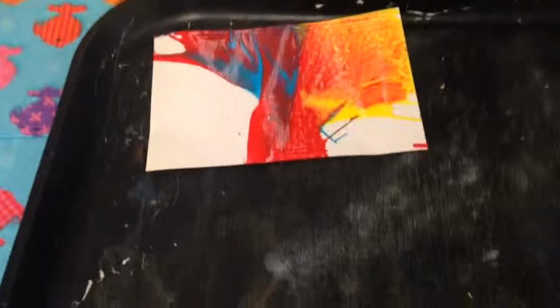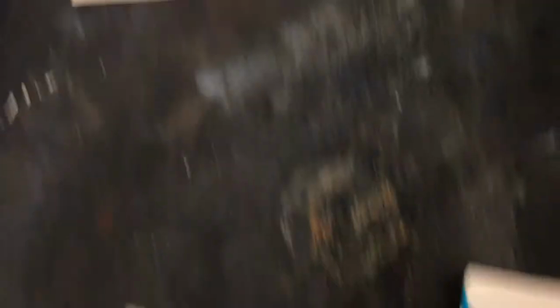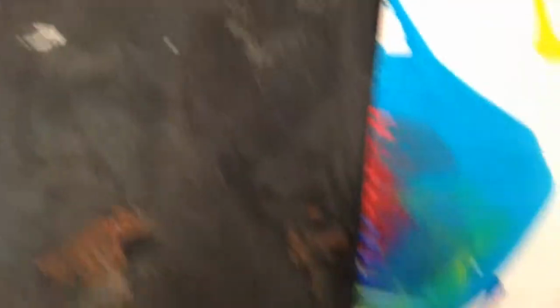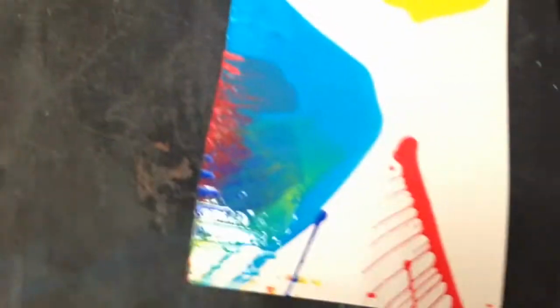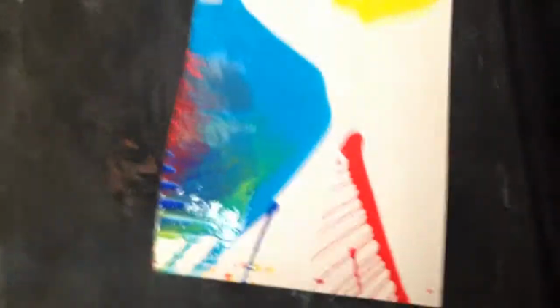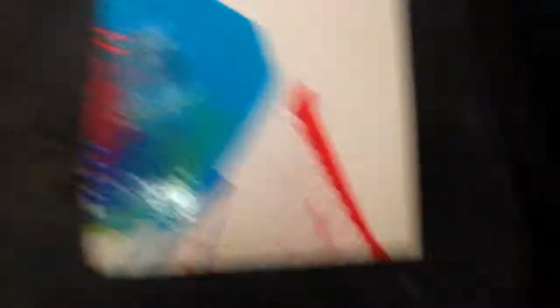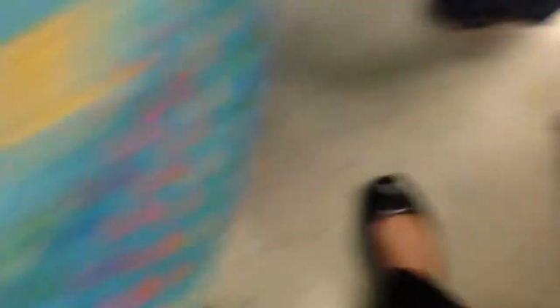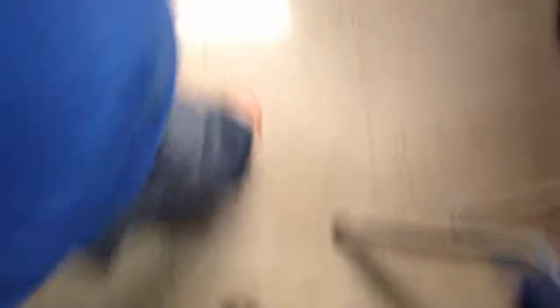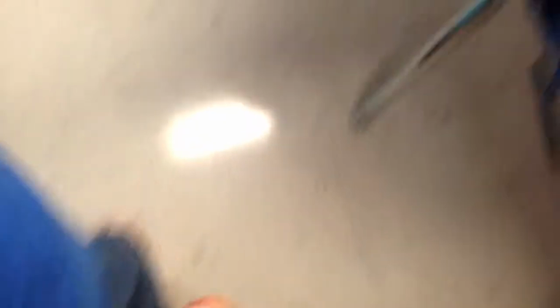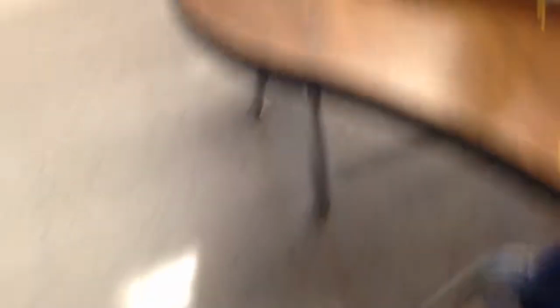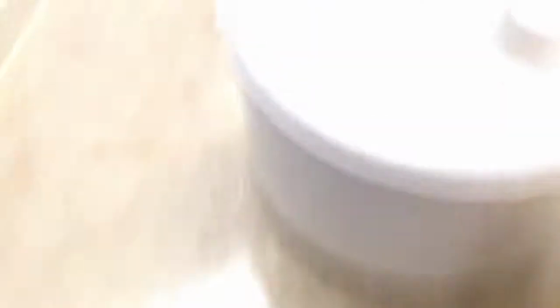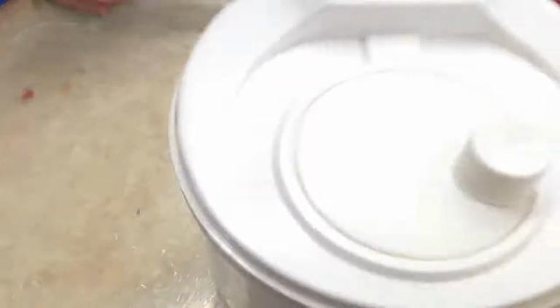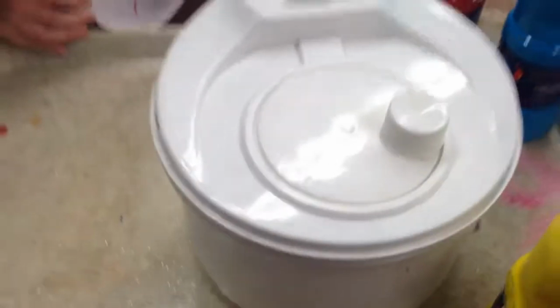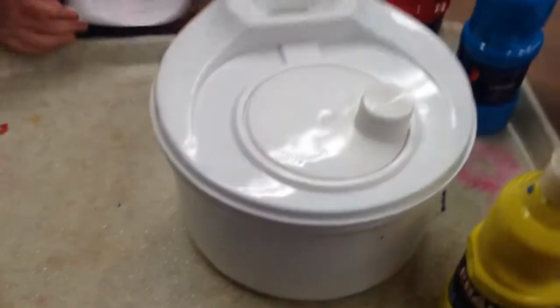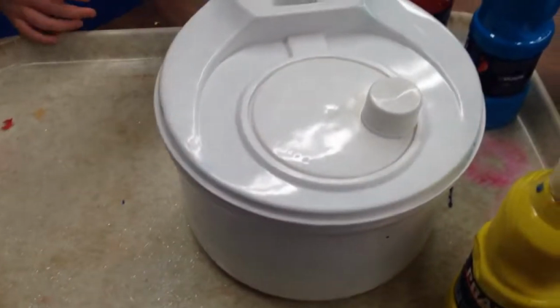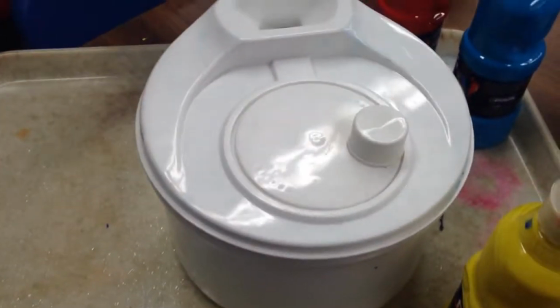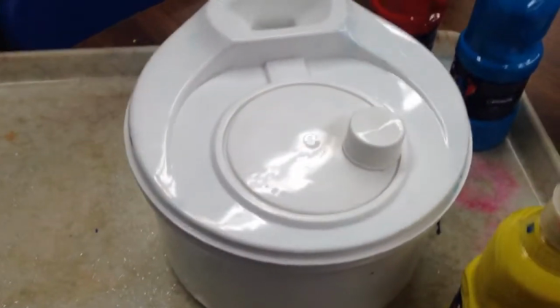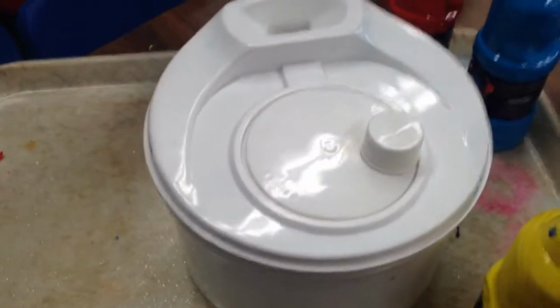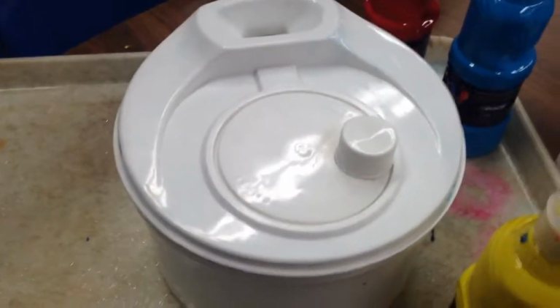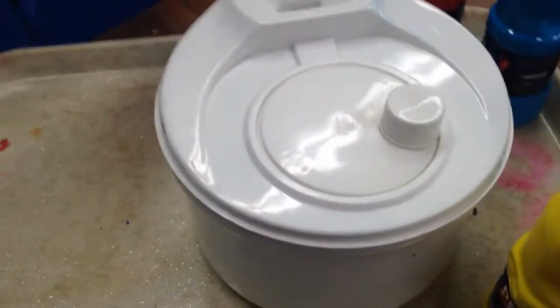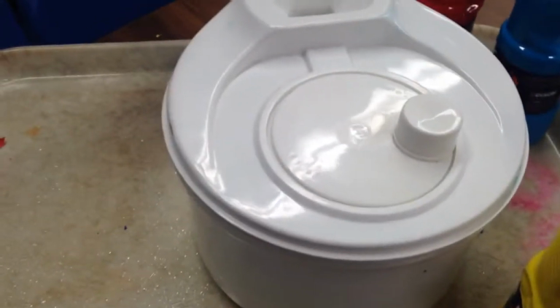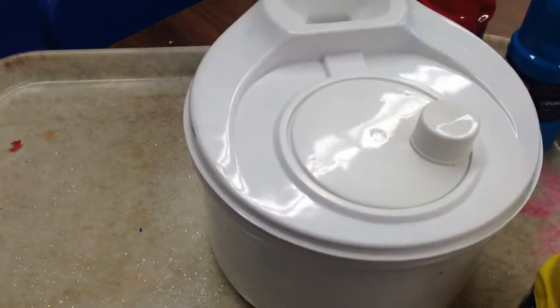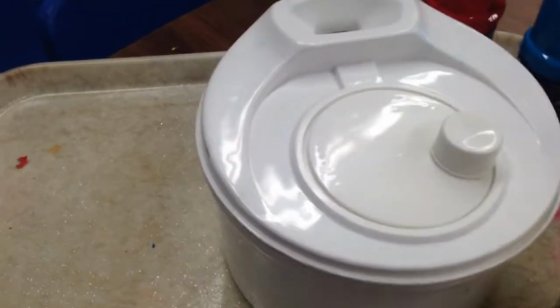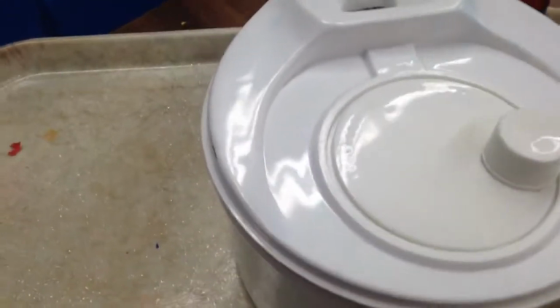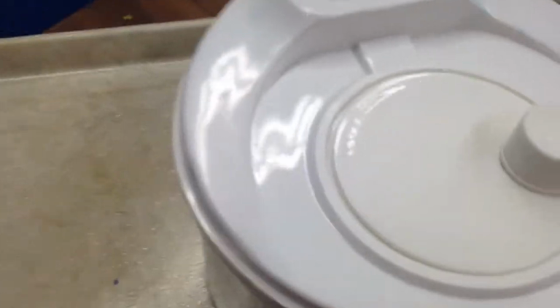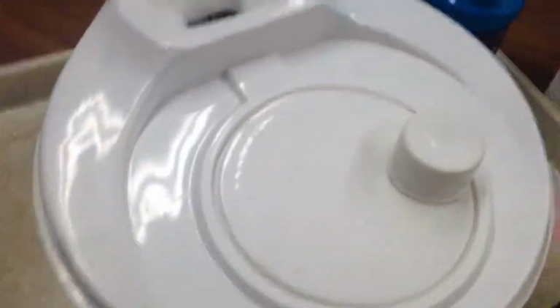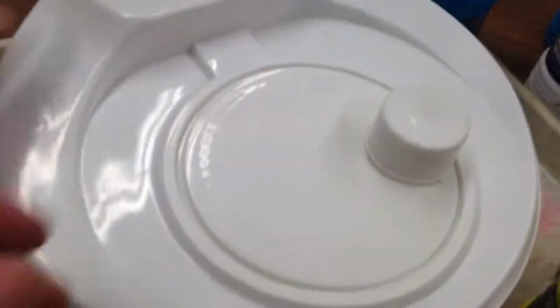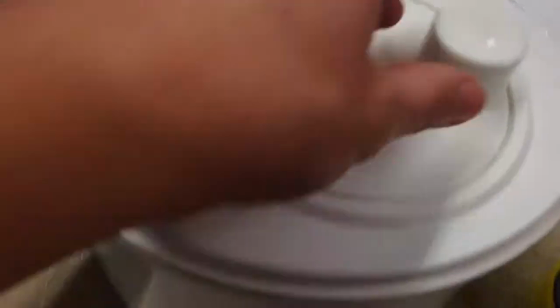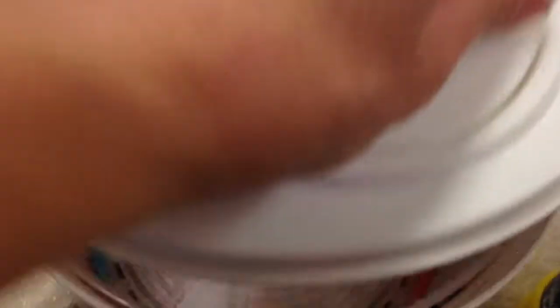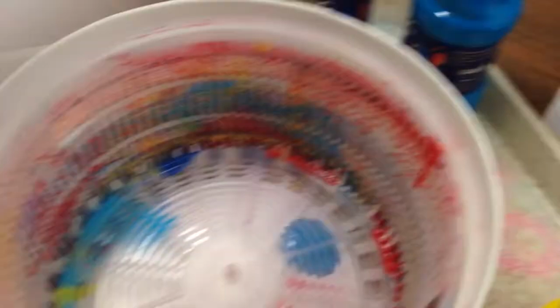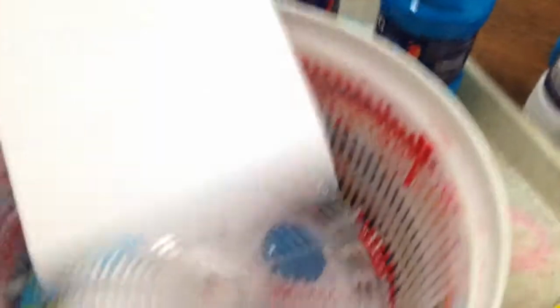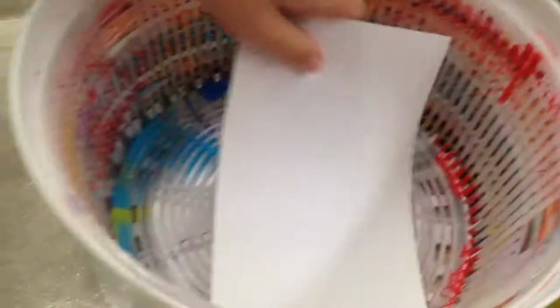Today we're going to show you how to make these really cool homemade spin art centers. We have a friend who's going to be our example. You just get an old salad spinner — of course, this isn't one we use anymore — and then we have some paint.